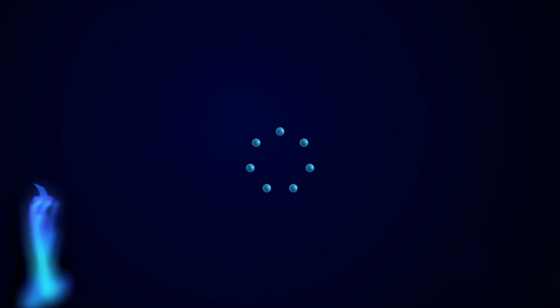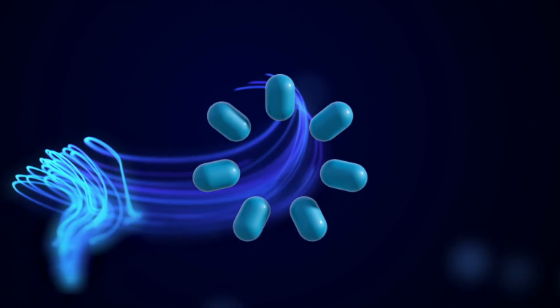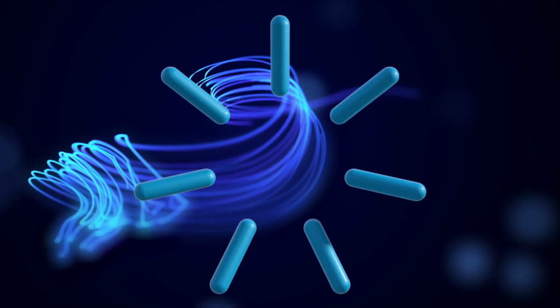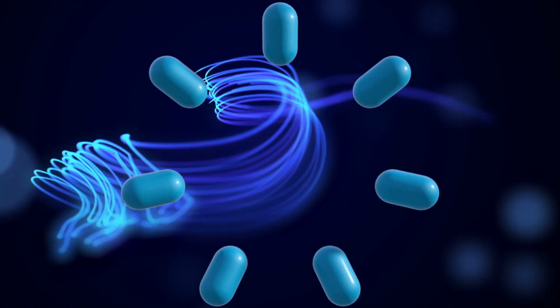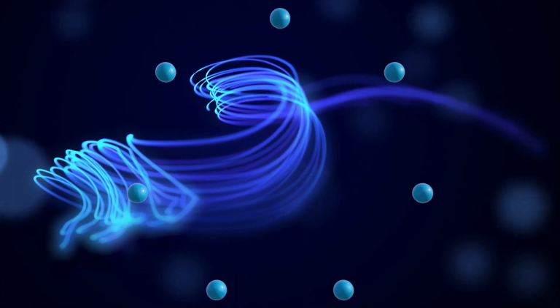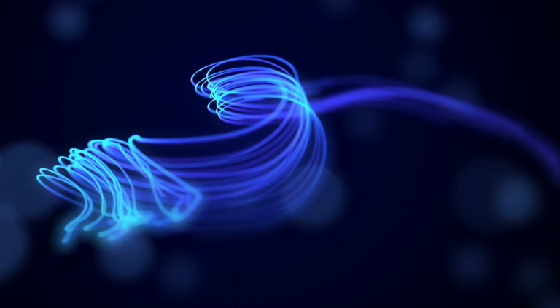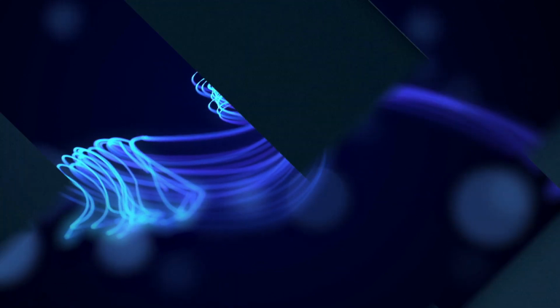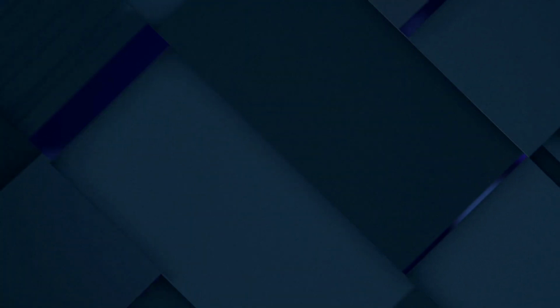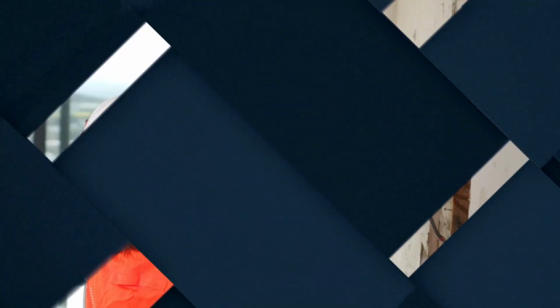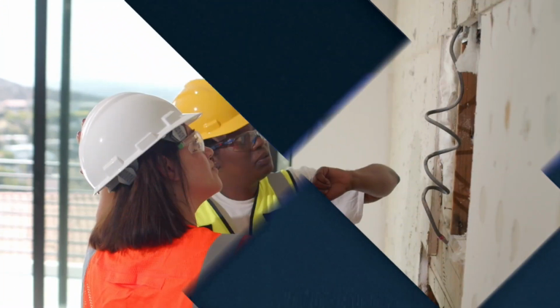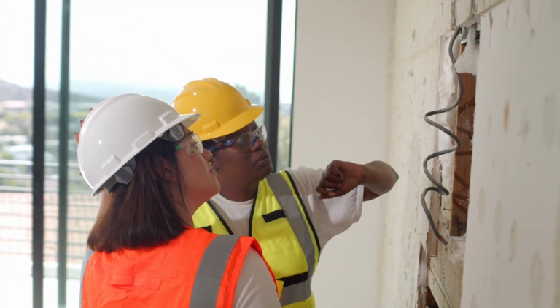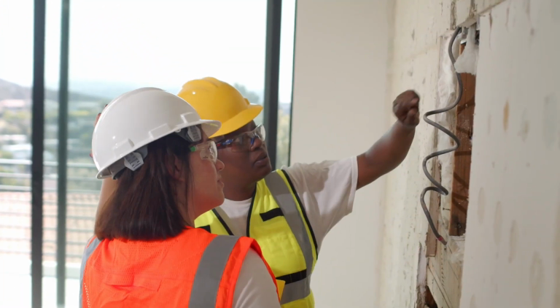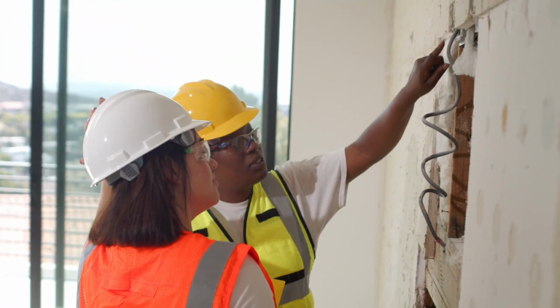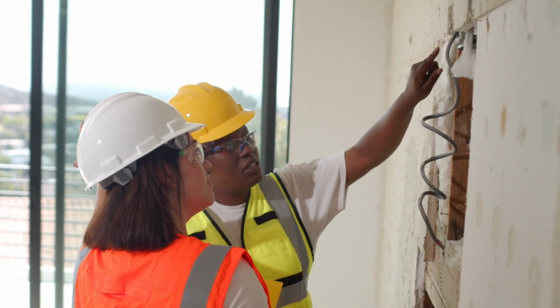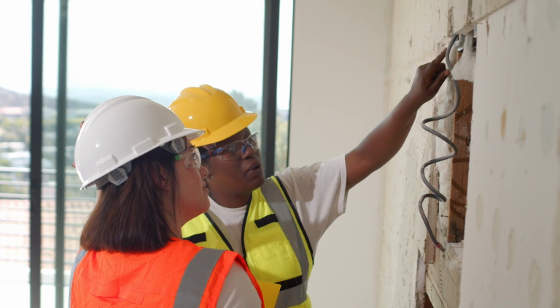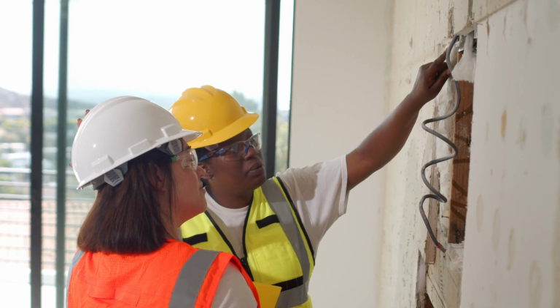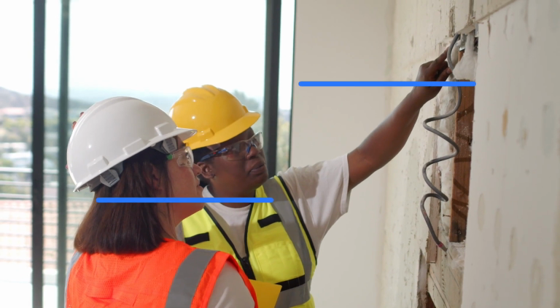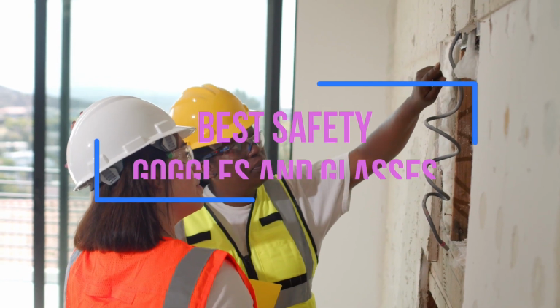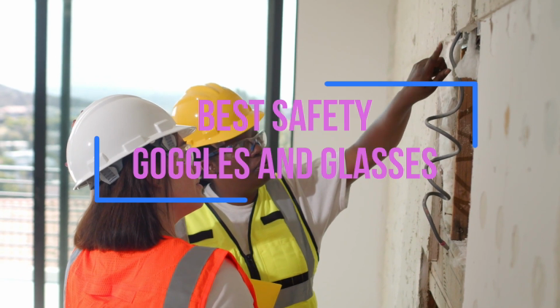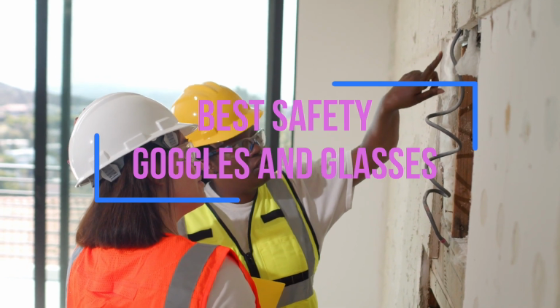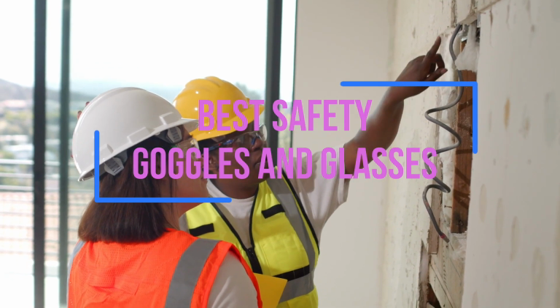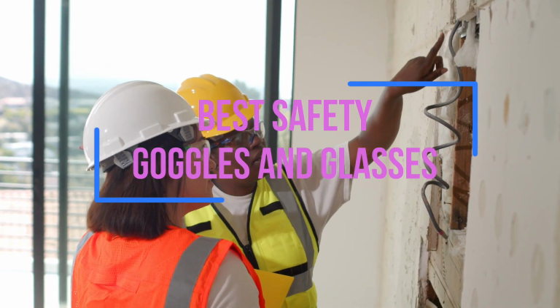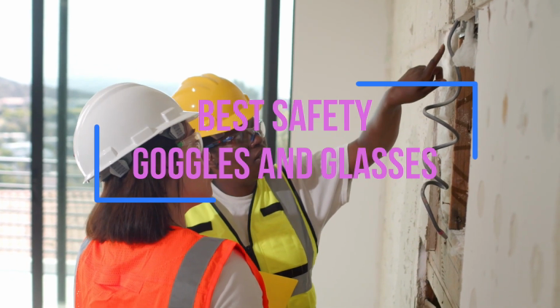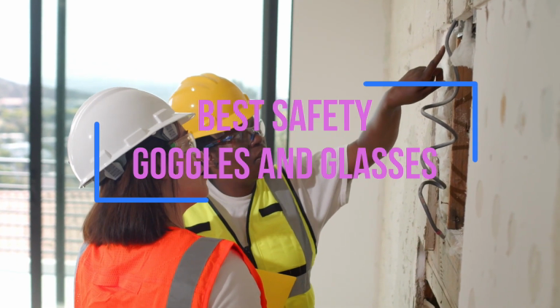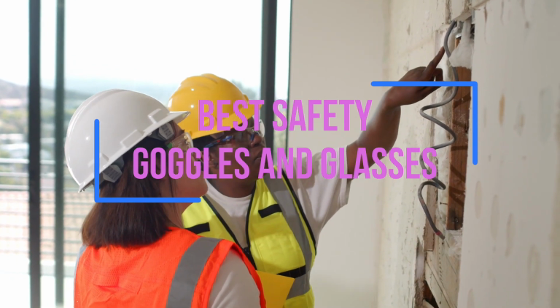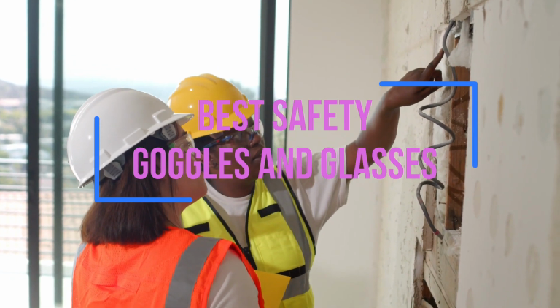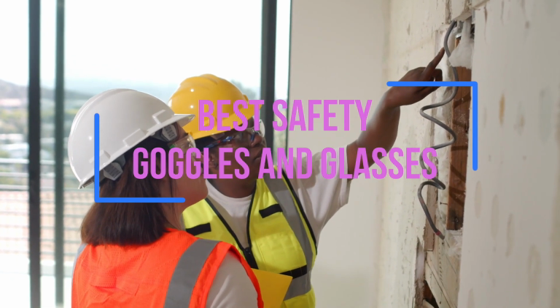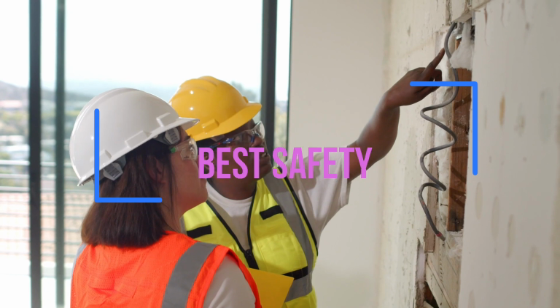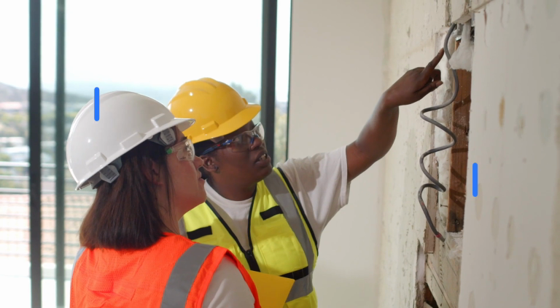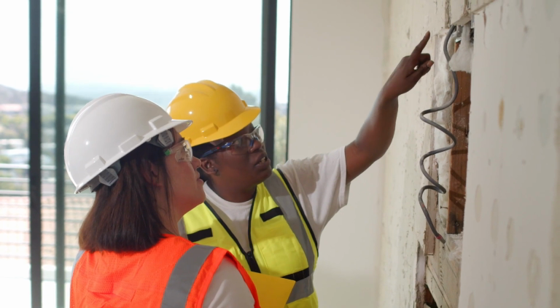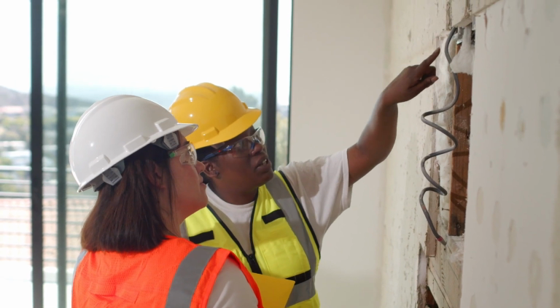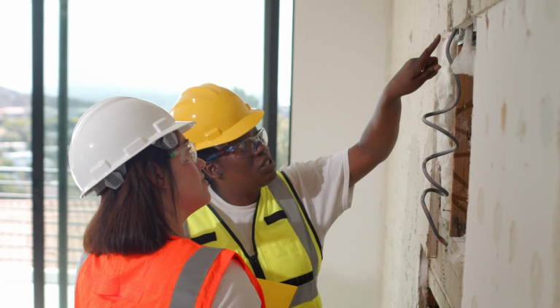Are you tired of getting debris, dust, or chemicals in your eyes while working on a project? Look no further. In this video, we will be showcasing the best safety goggles and glasses on the market to keep your eyes safe and protected.